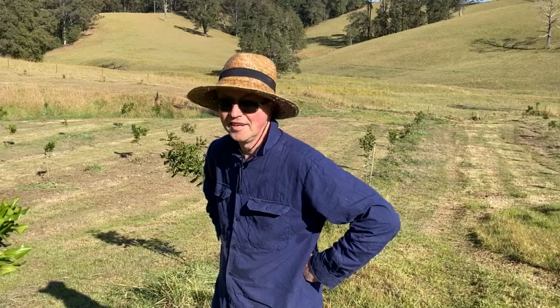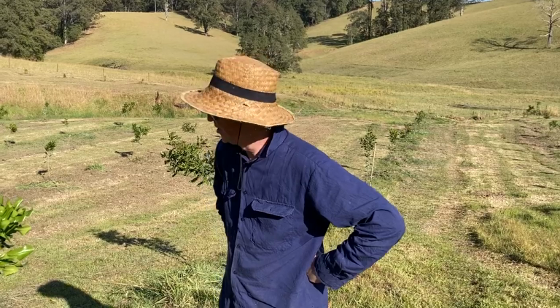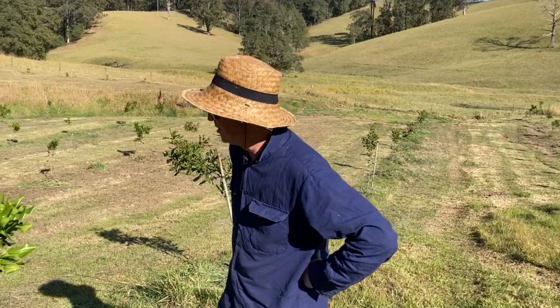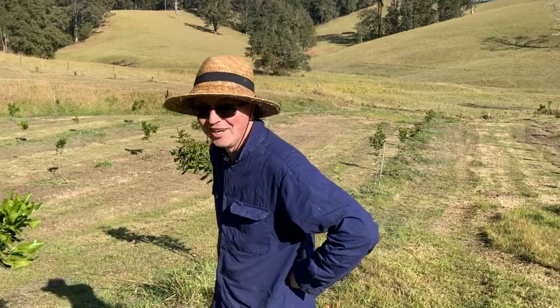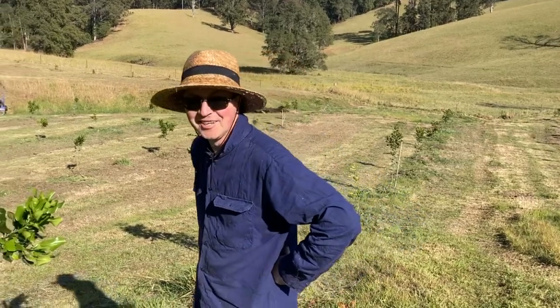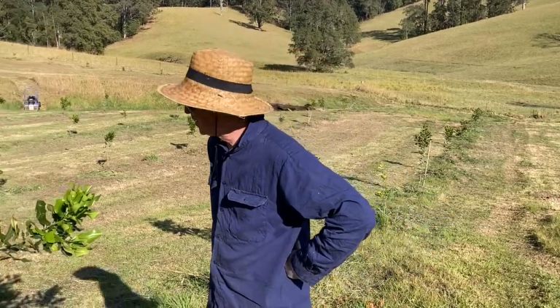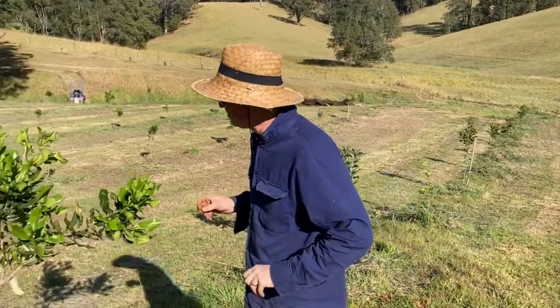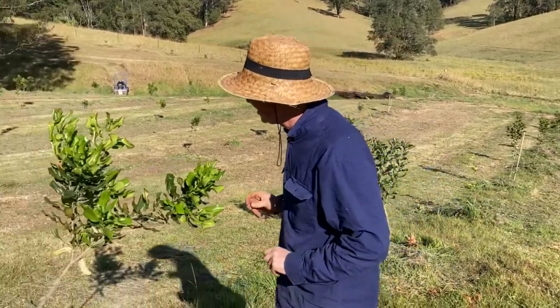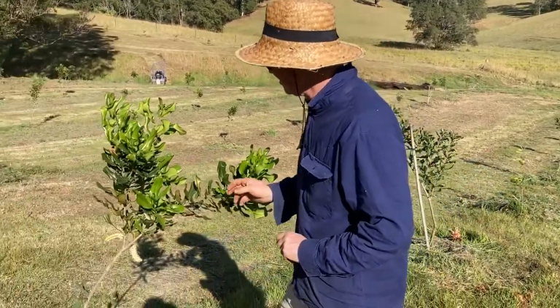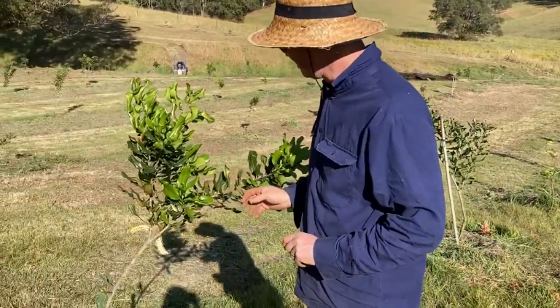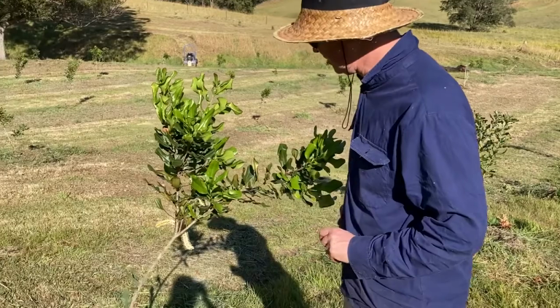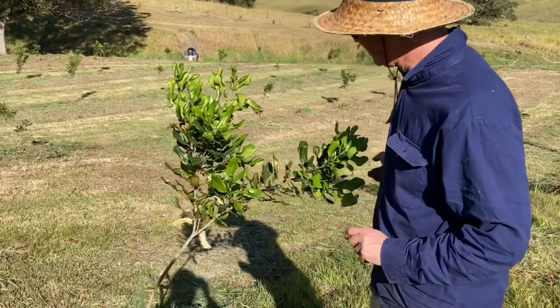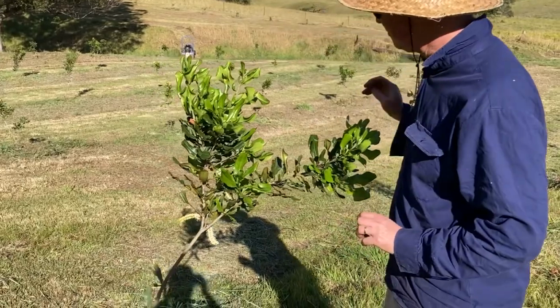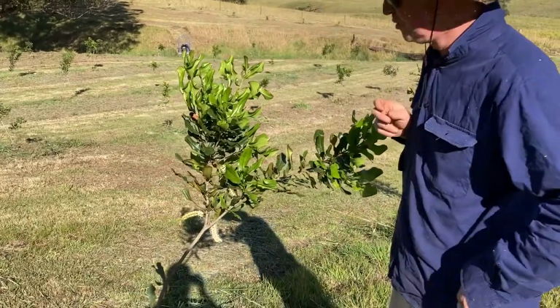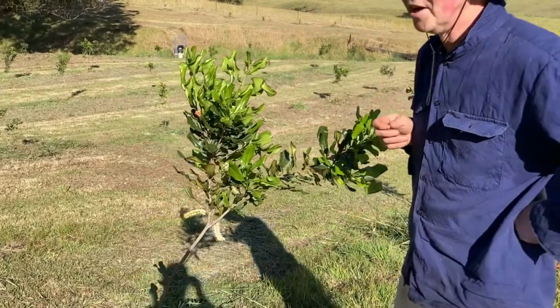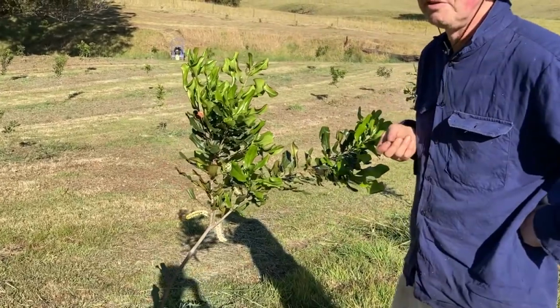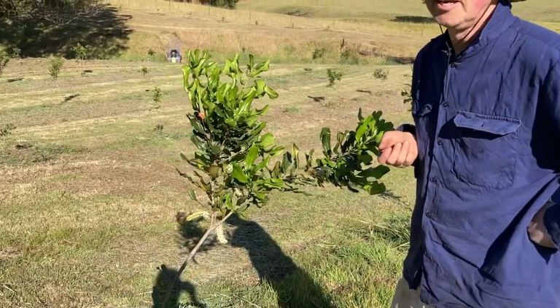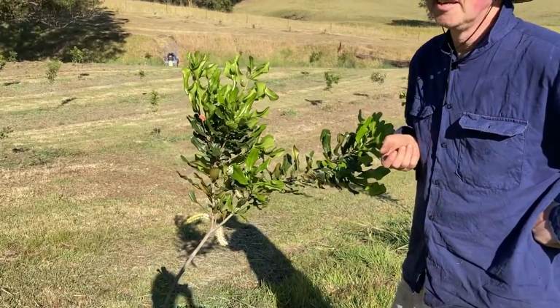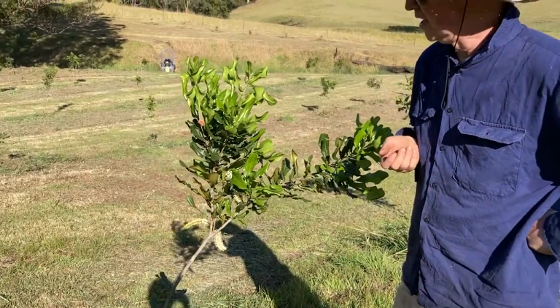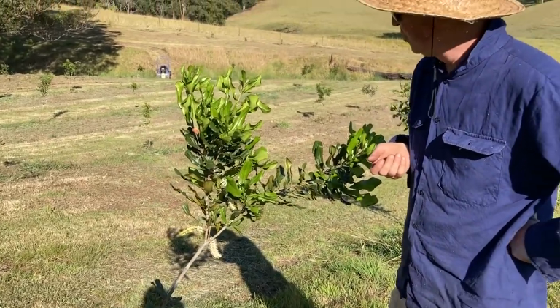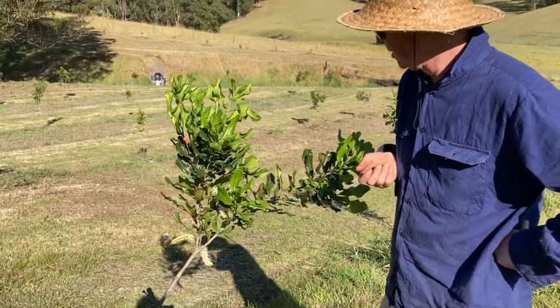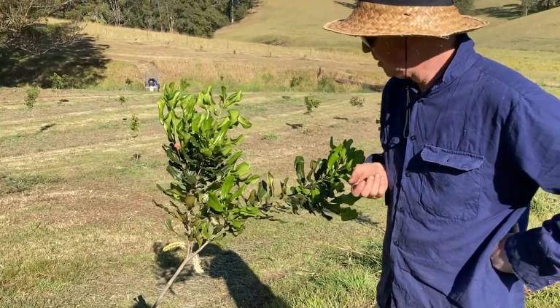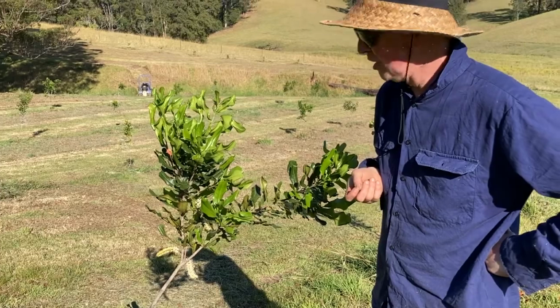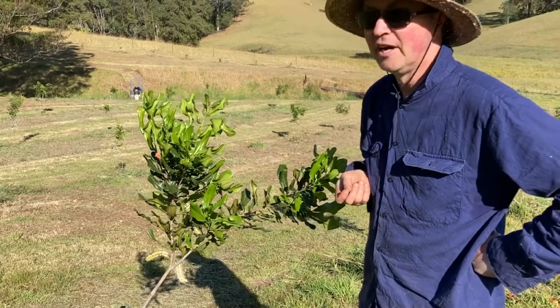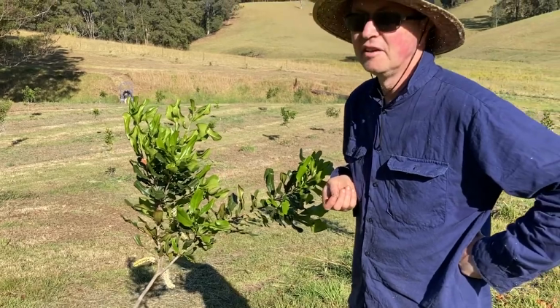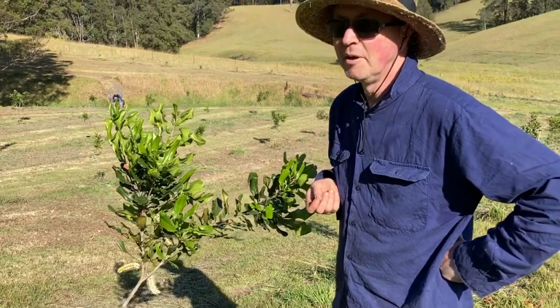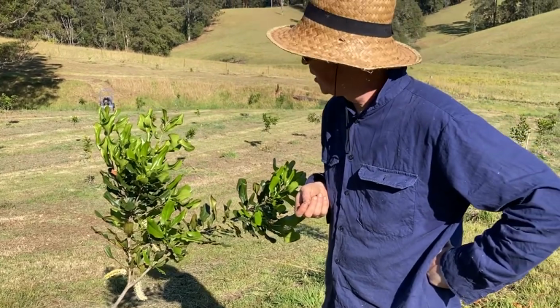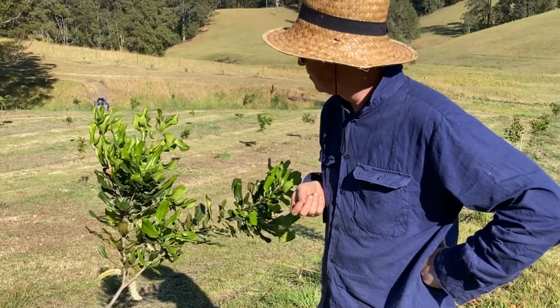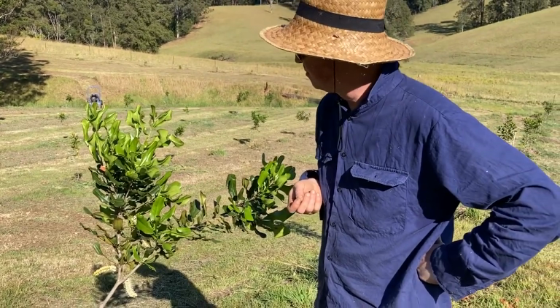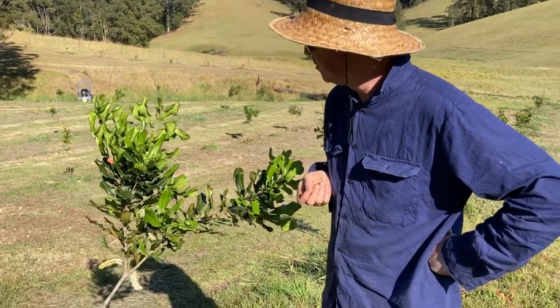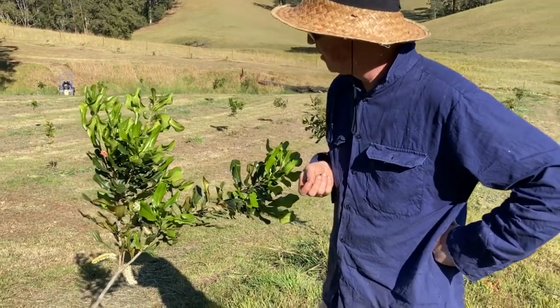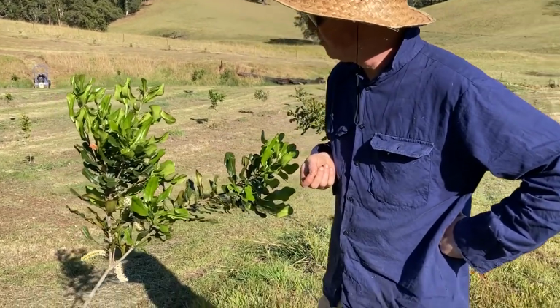Just a short little video. This 849 tree variety we planted last year in May, so it's been in the ground for about a year and a half — a bit under, about 15 months.